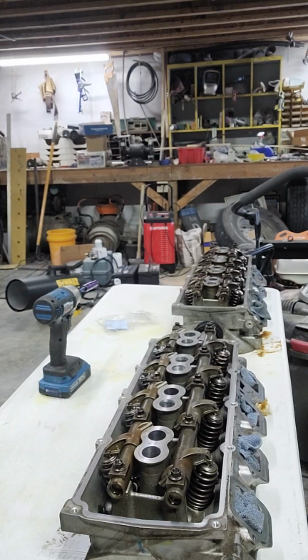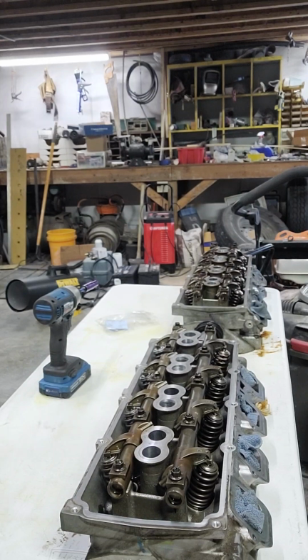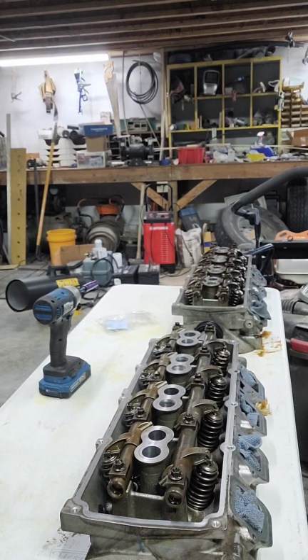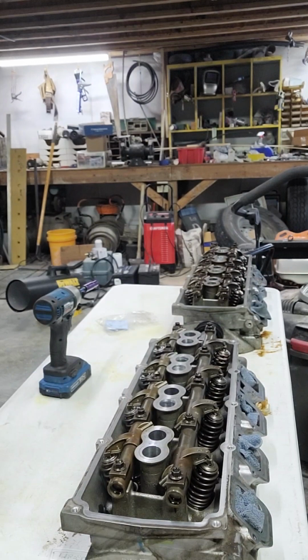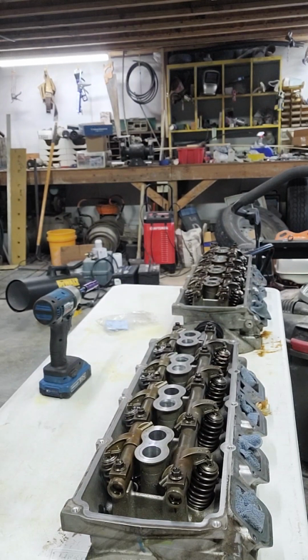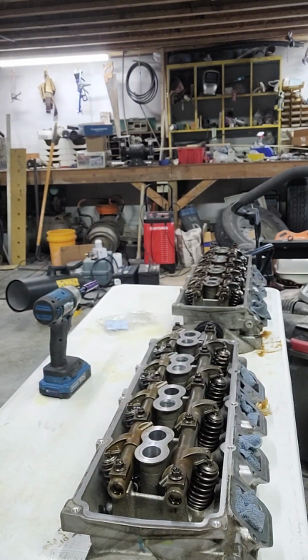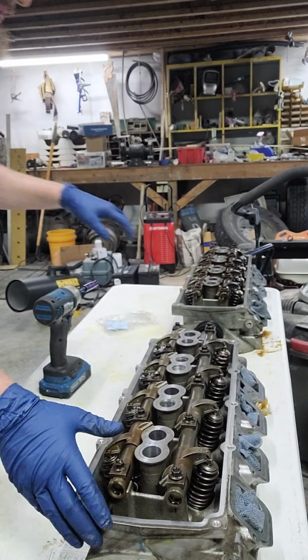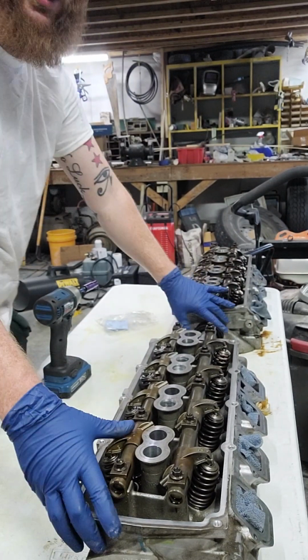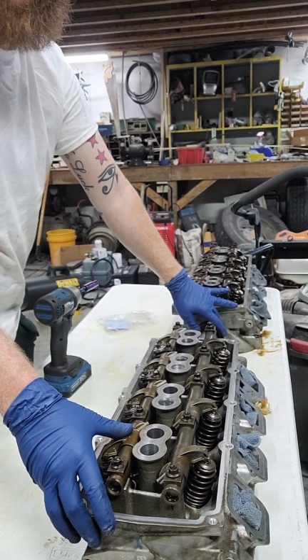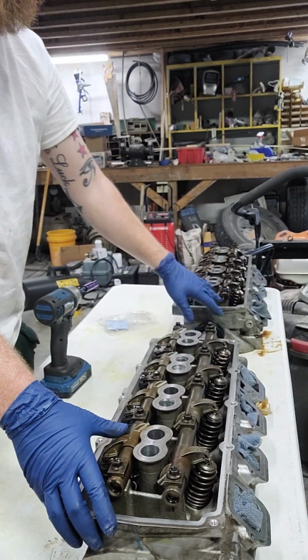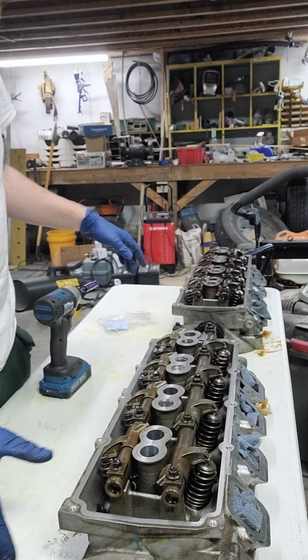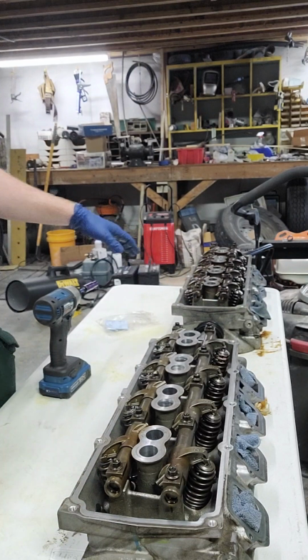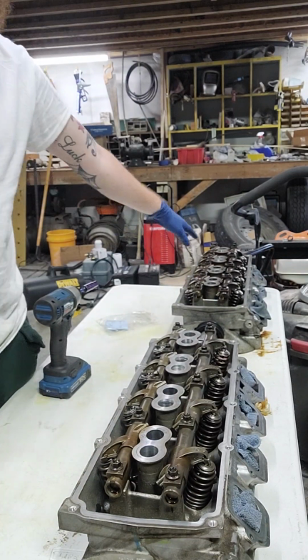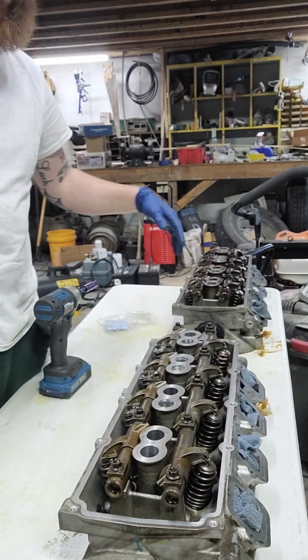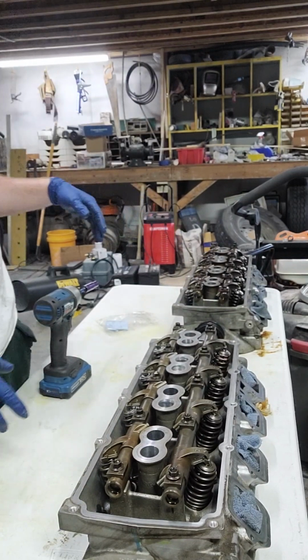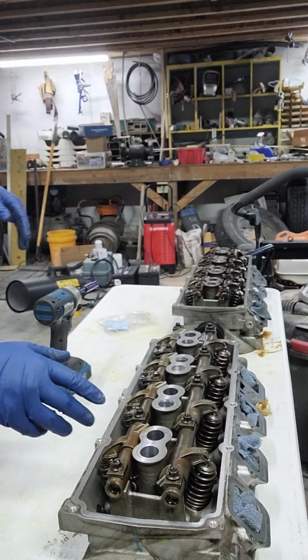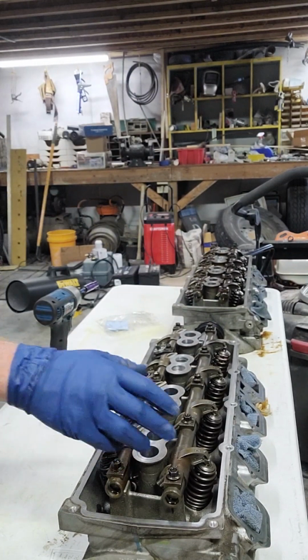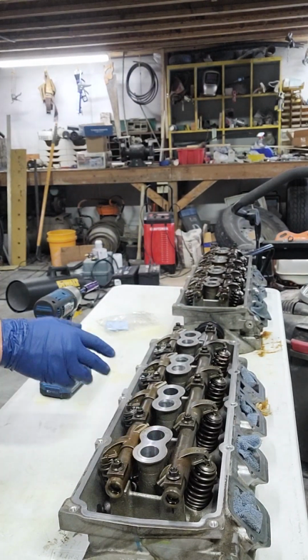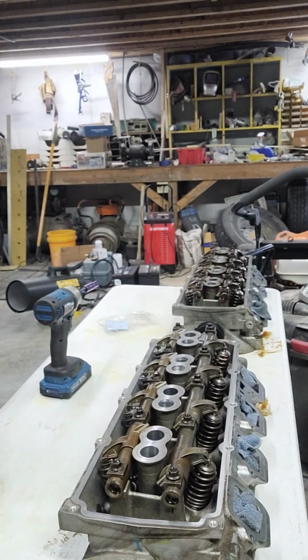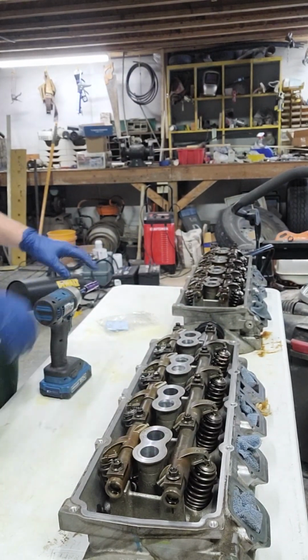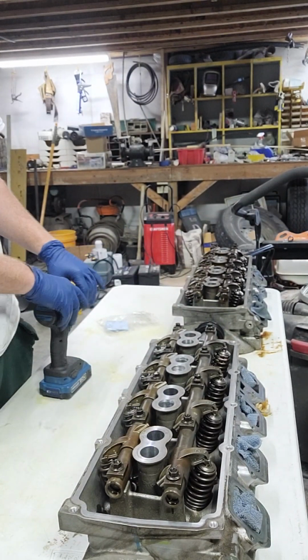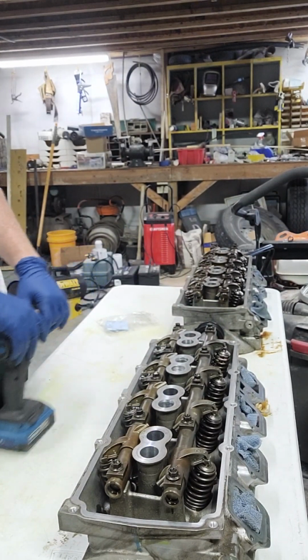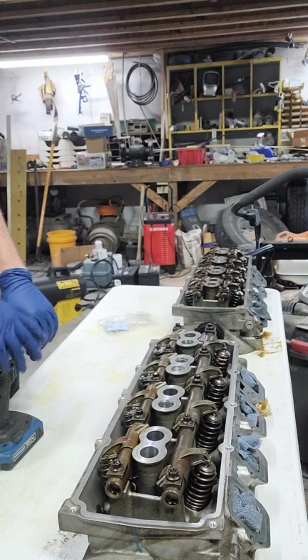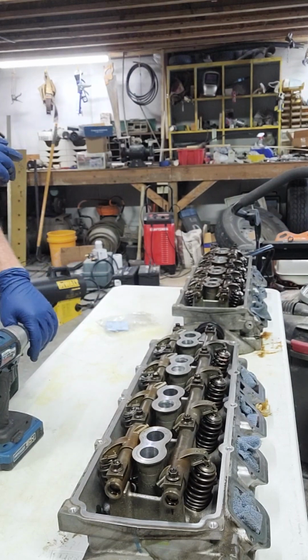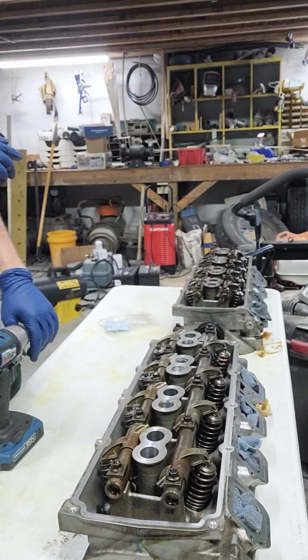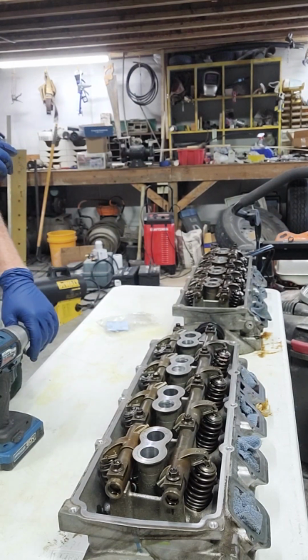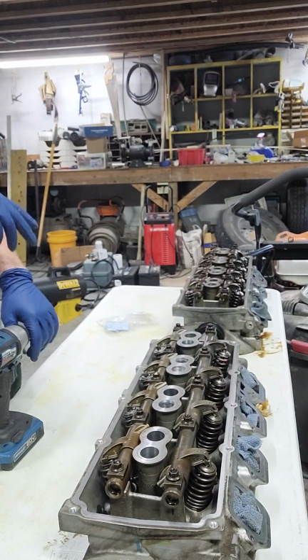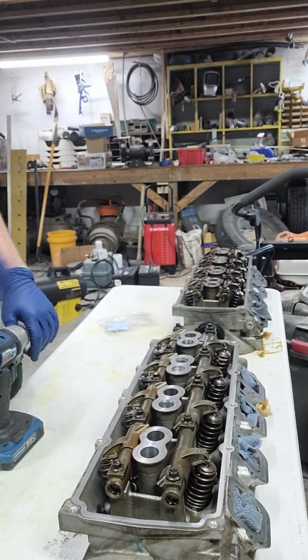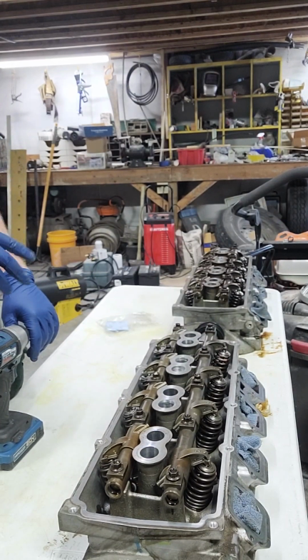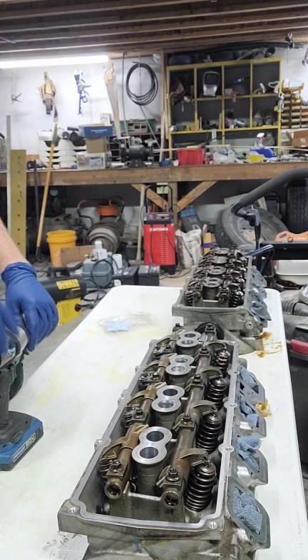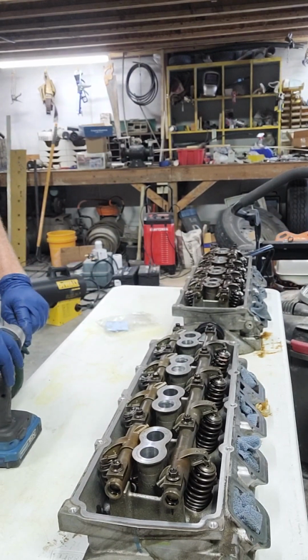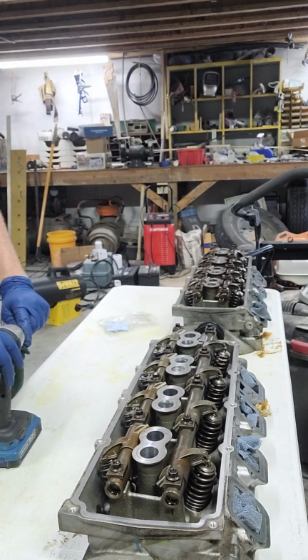I'm going to go ahead and disassemble these heads, starting with this one. I've already broke these loose — 10mm. I've got 20 total, 5 on each rocker arm shaft.